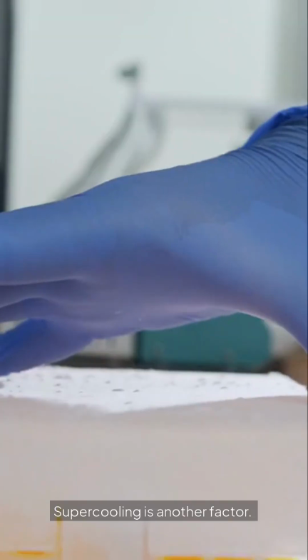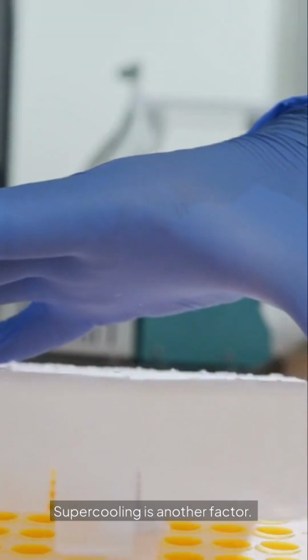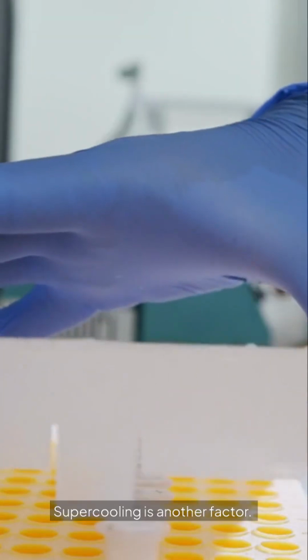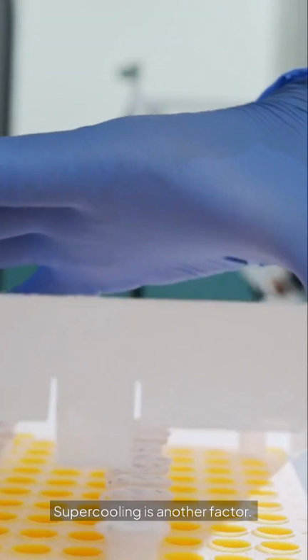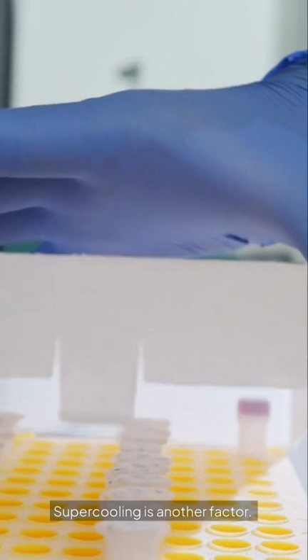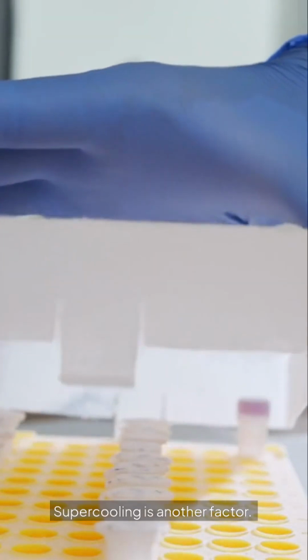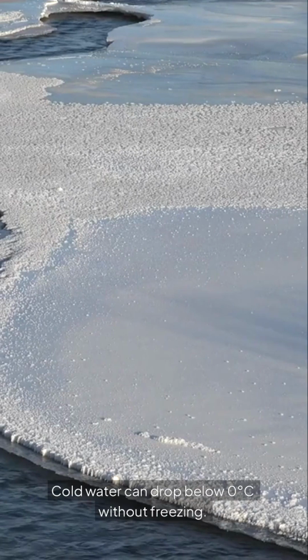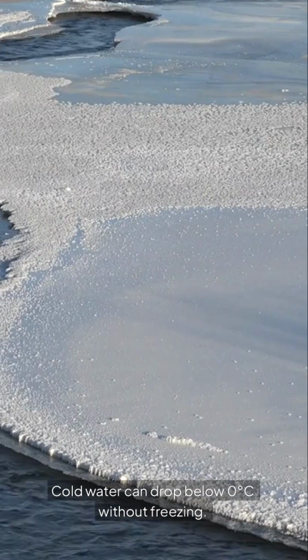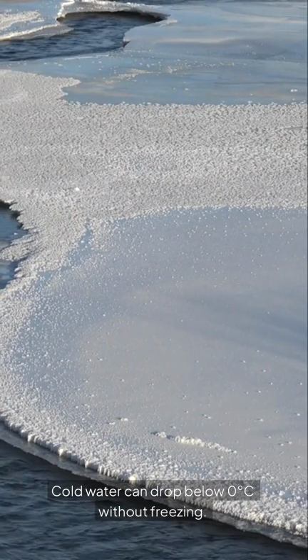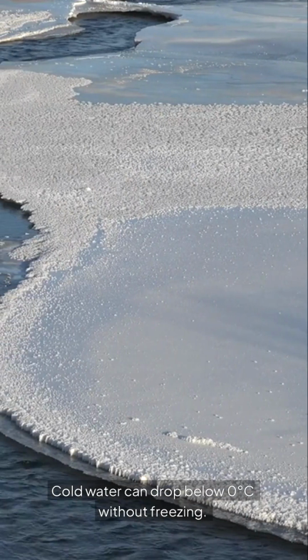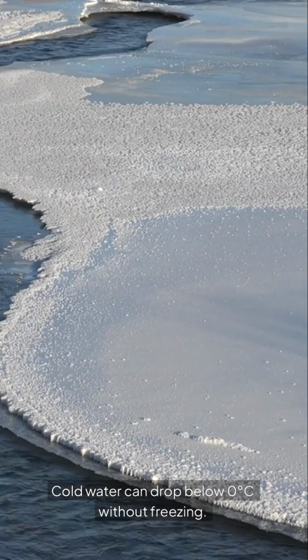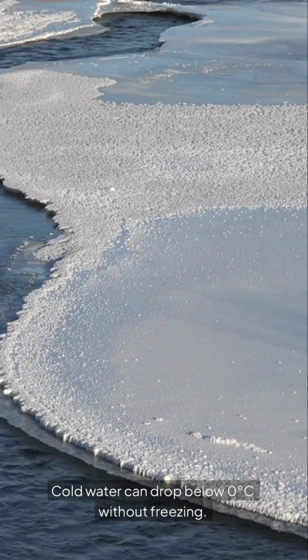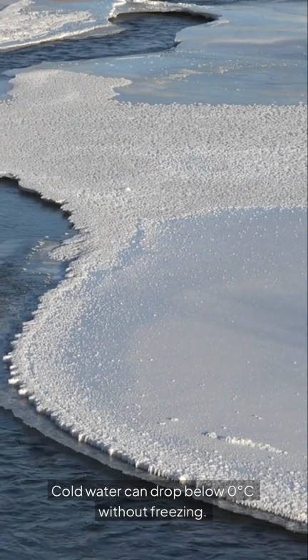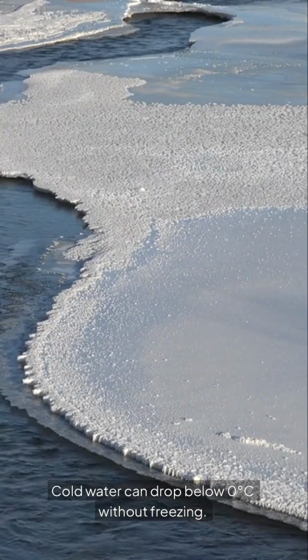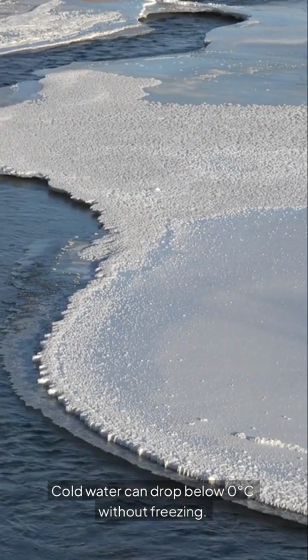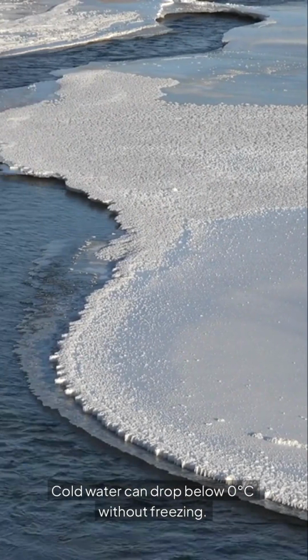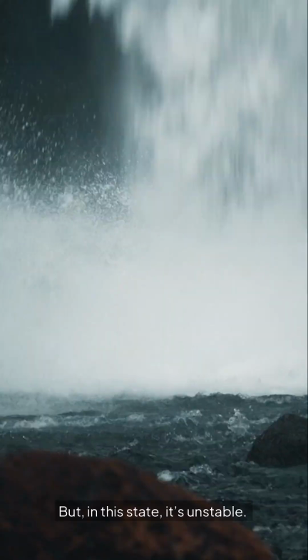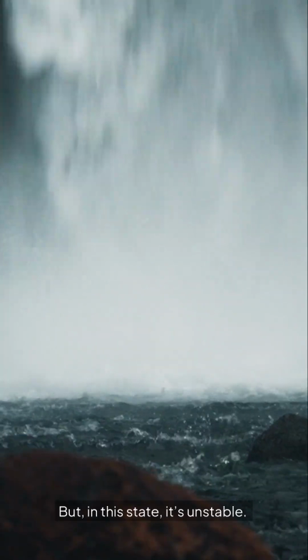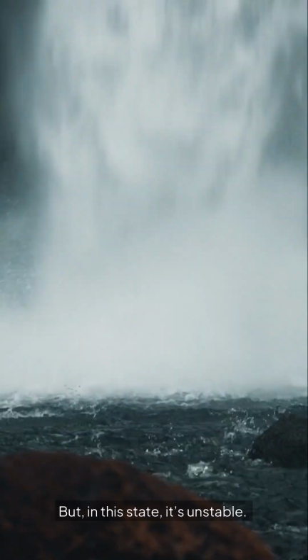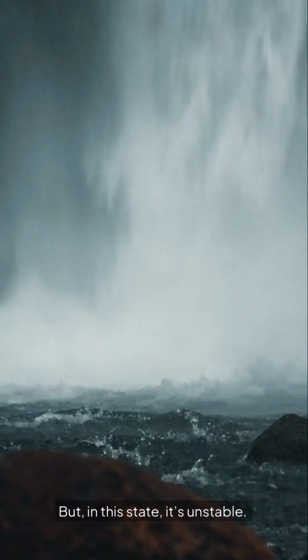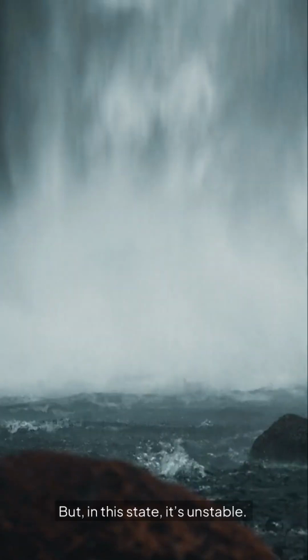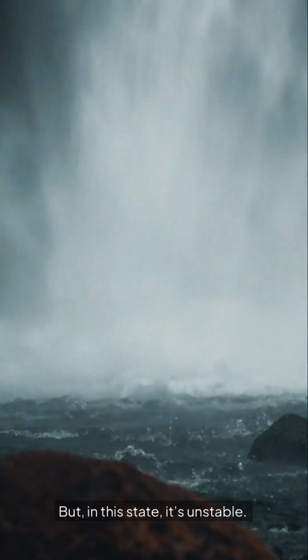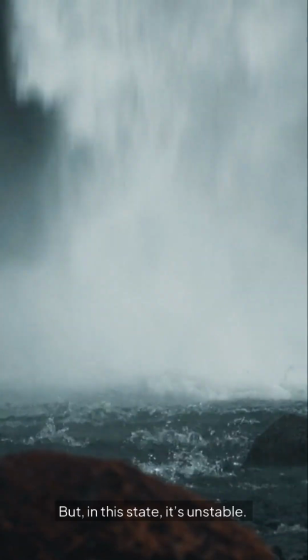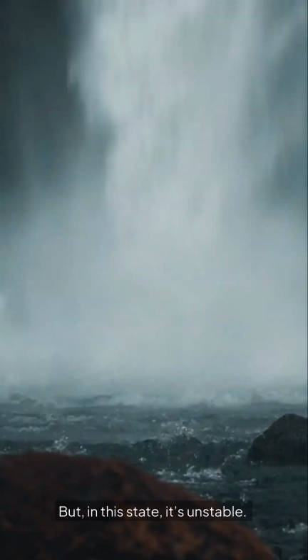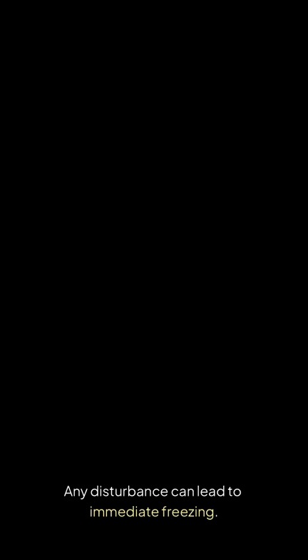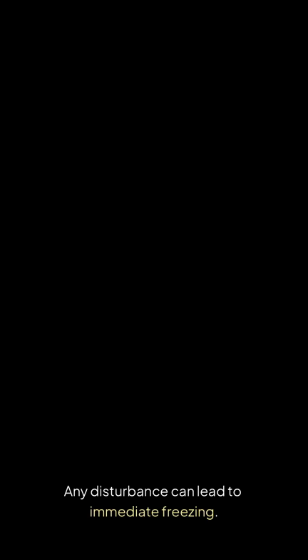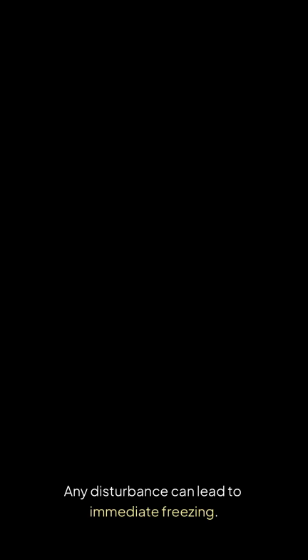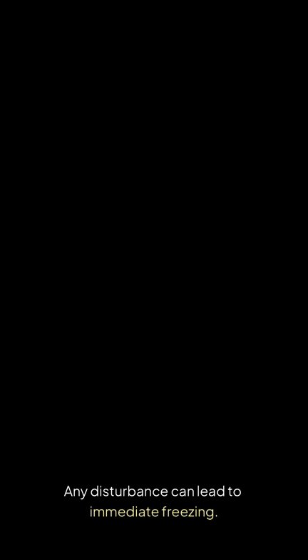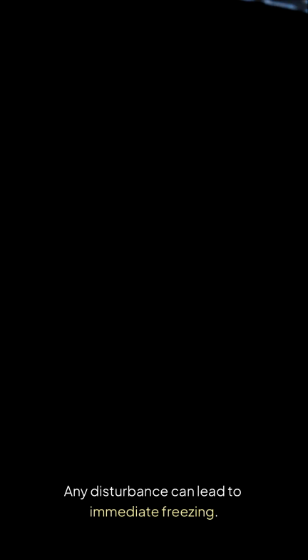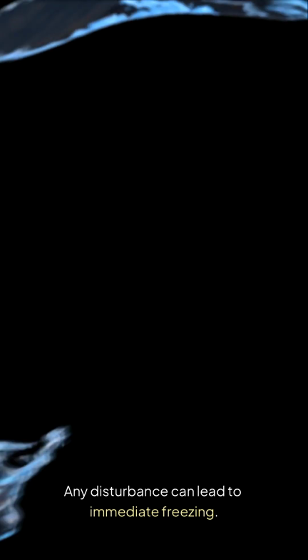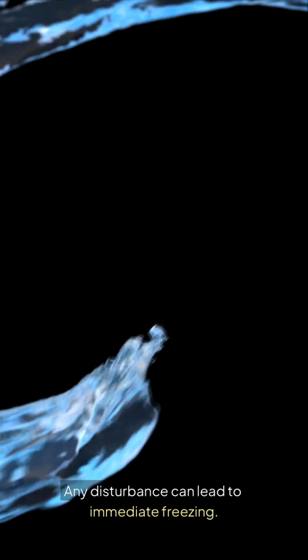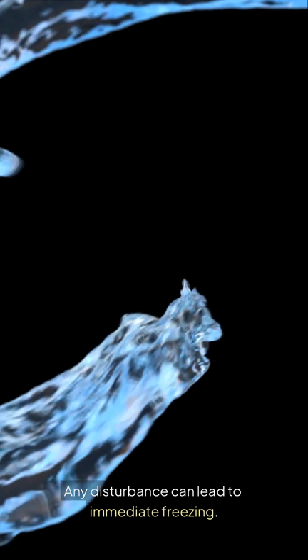Supercooling is another factor. Cold water can drop below zero degrees without freezing, but in this state it's unstable. Any disturbance can lead to immediate freezing.